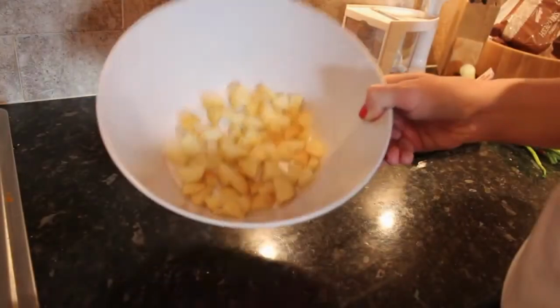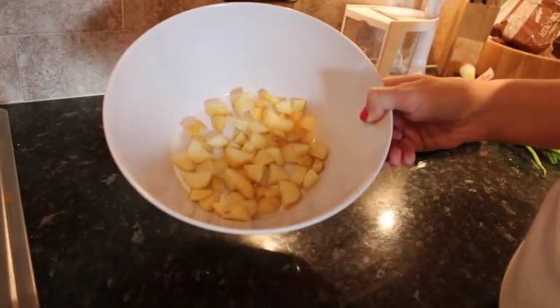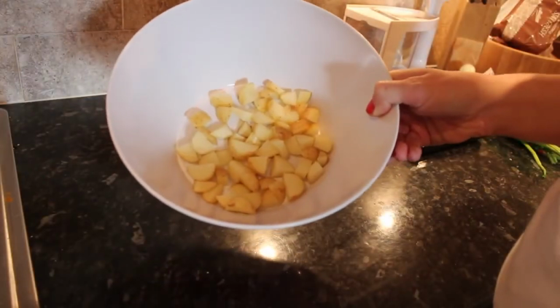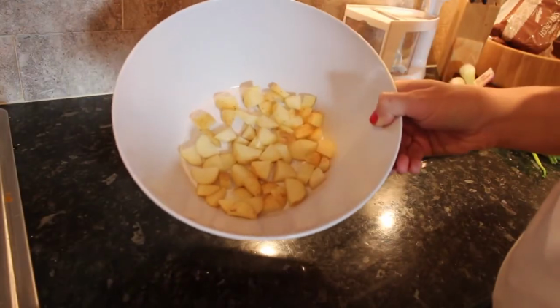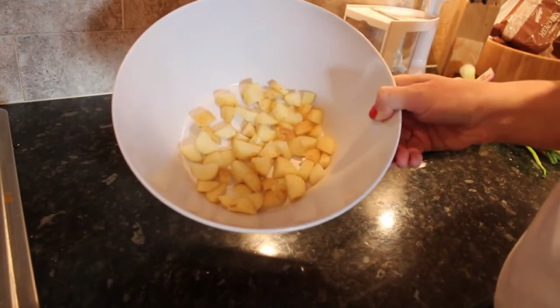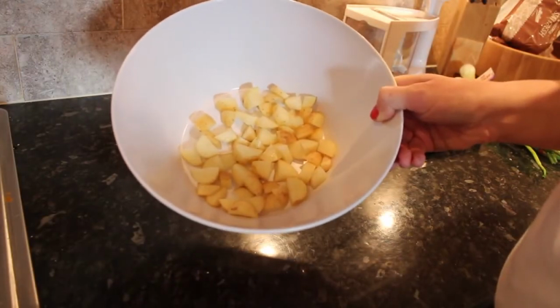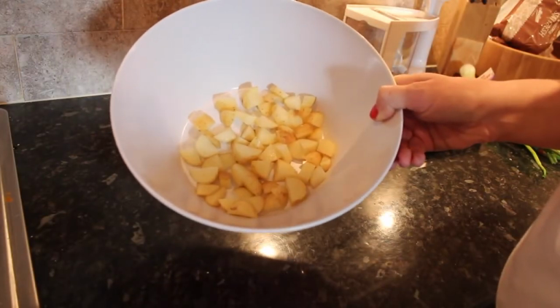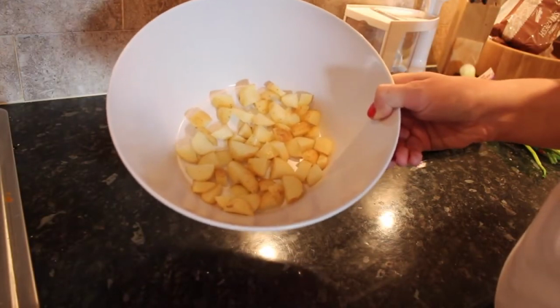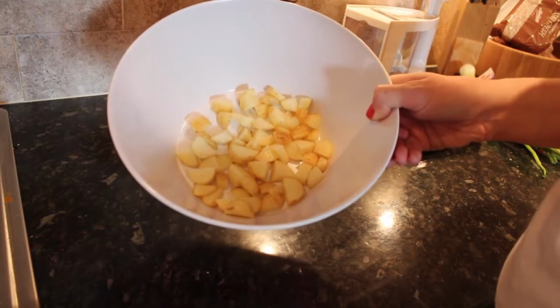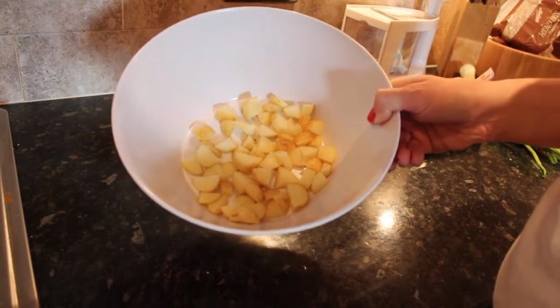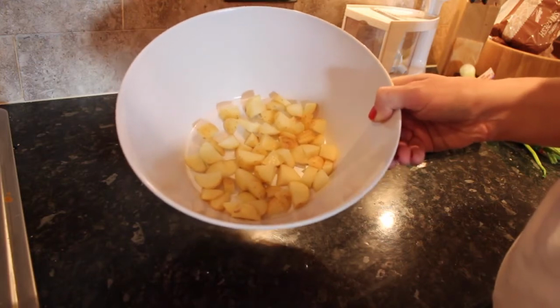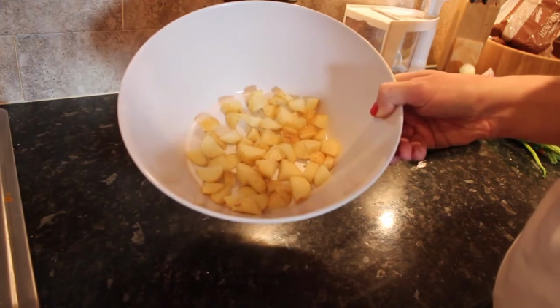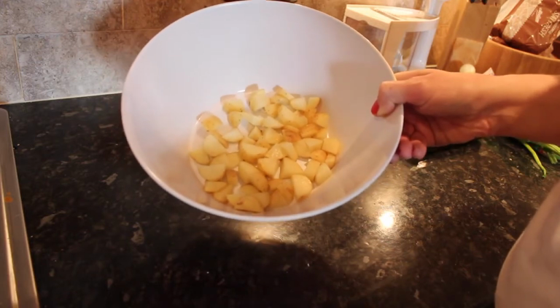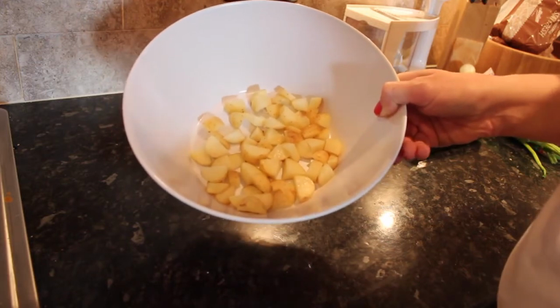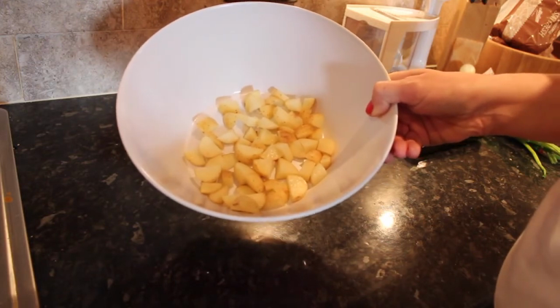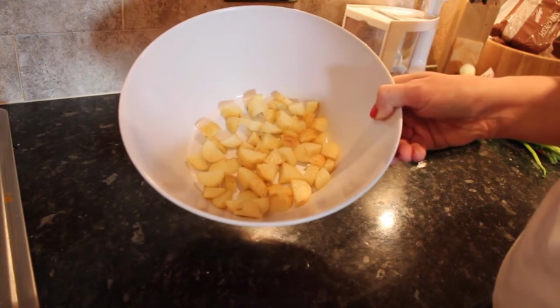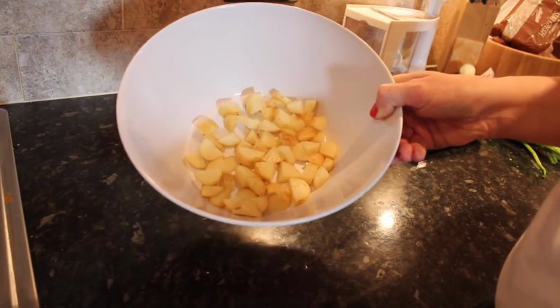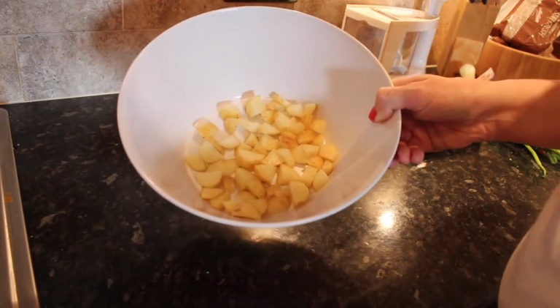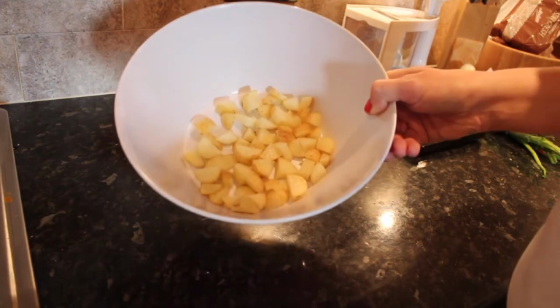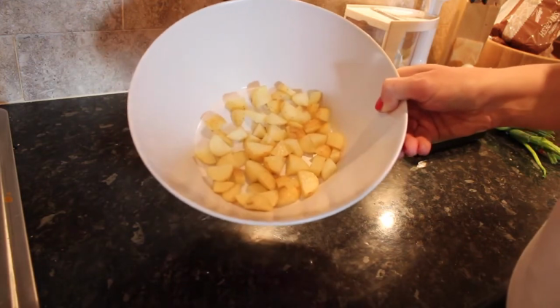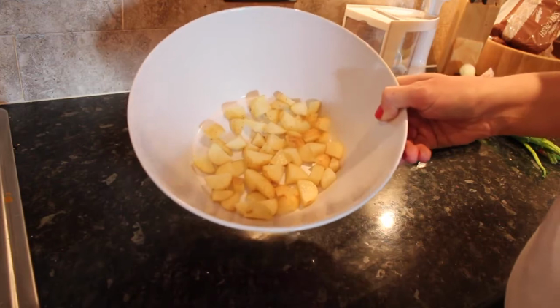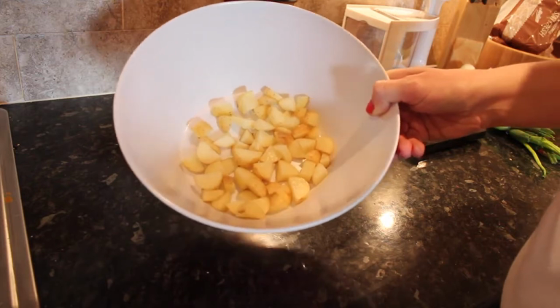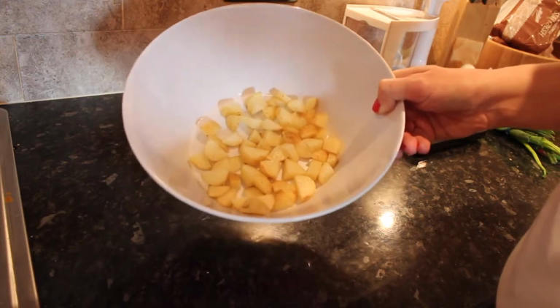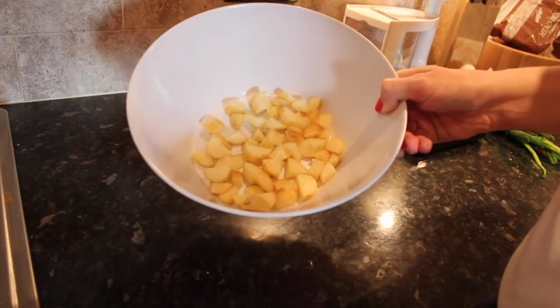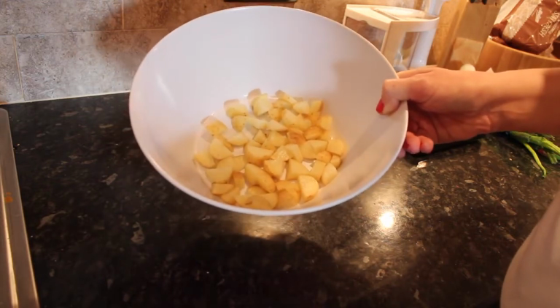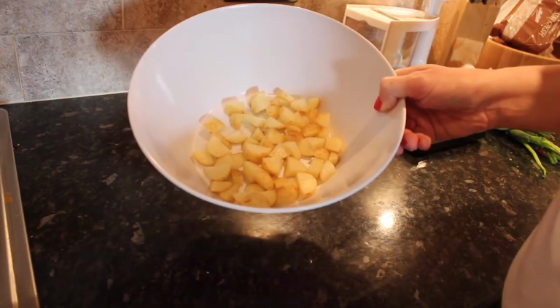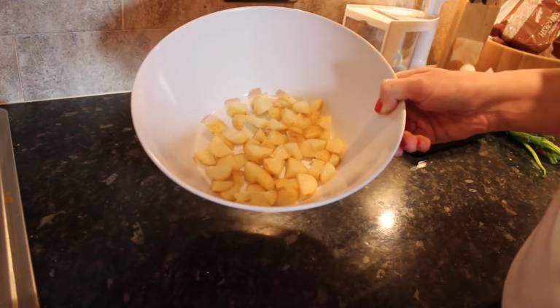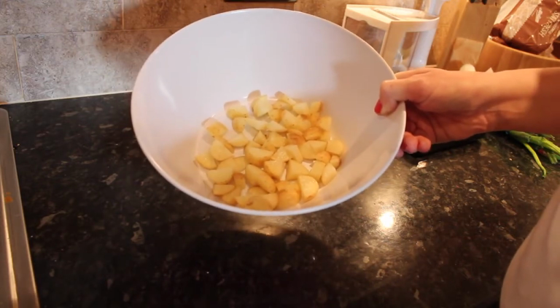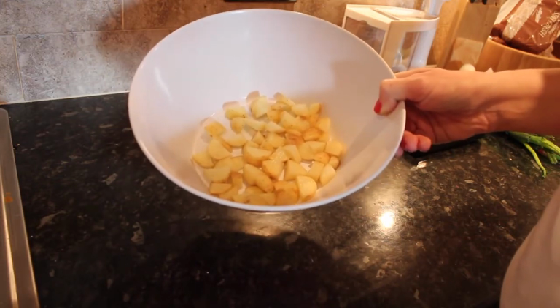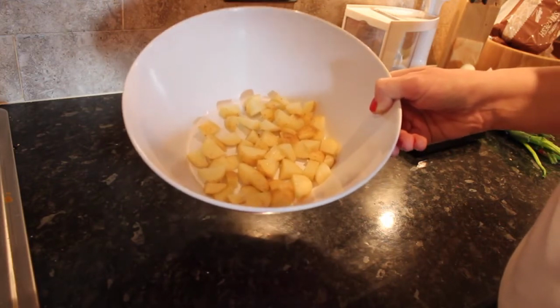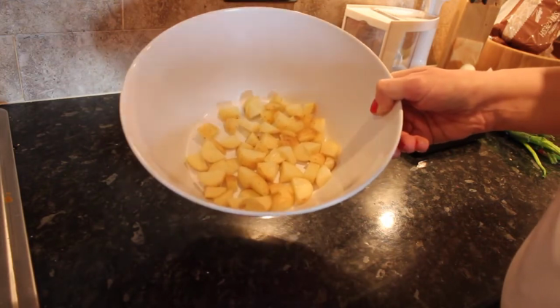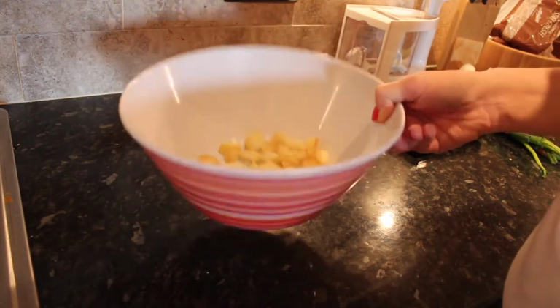The first thing I've done is chop up 100 grams of potatoes. If you're doing it for more than one person, that's 100 grams per person — that gives enough potatoes but keeps the protein to carb ratio low enough.